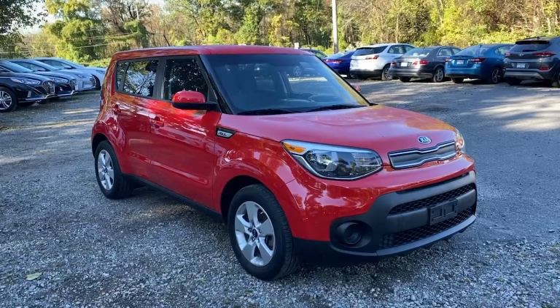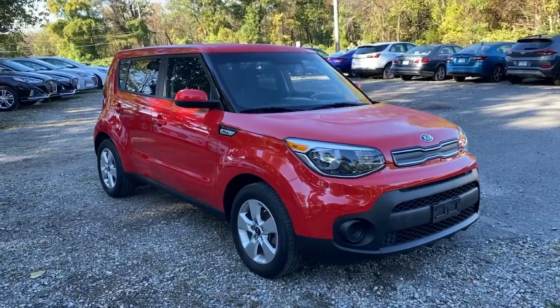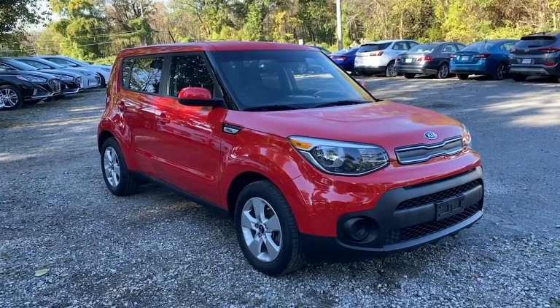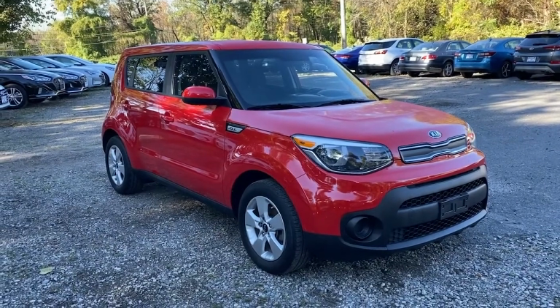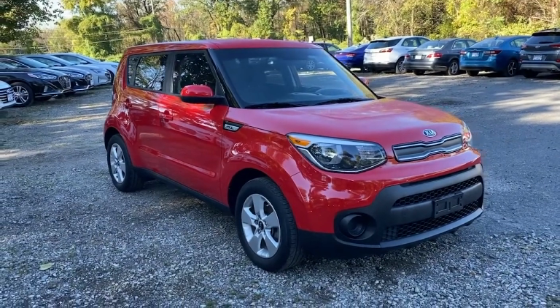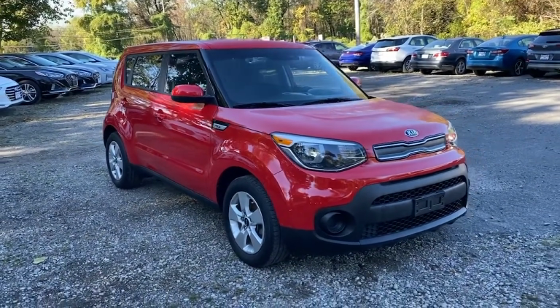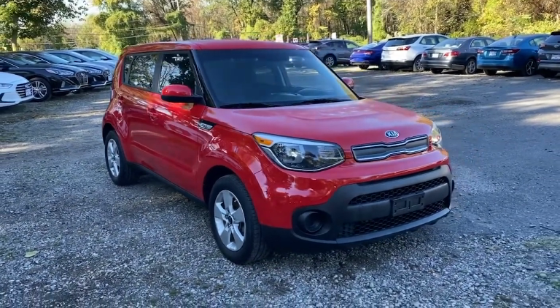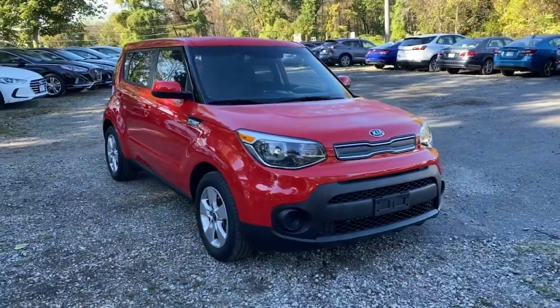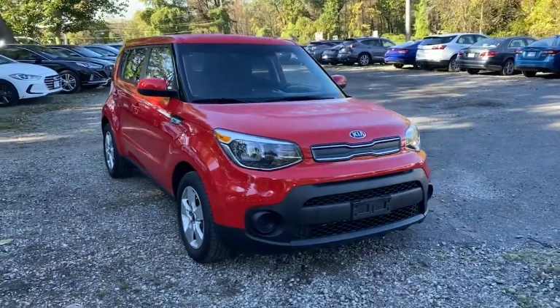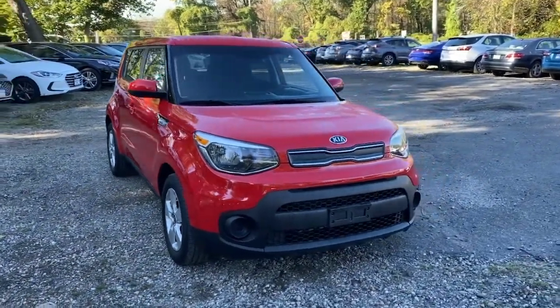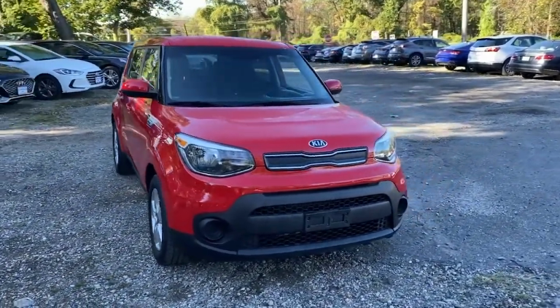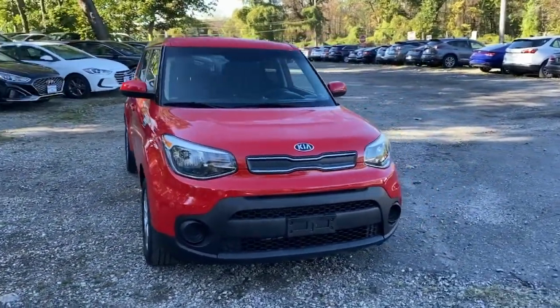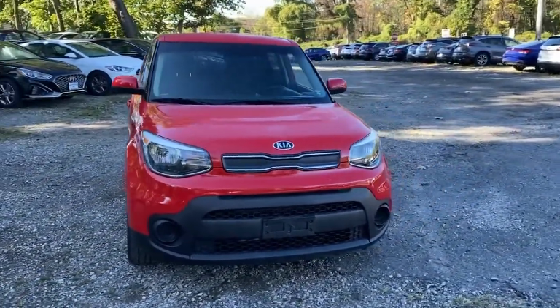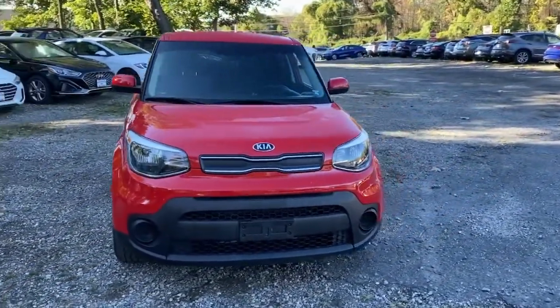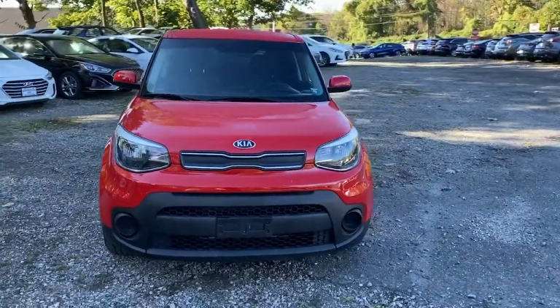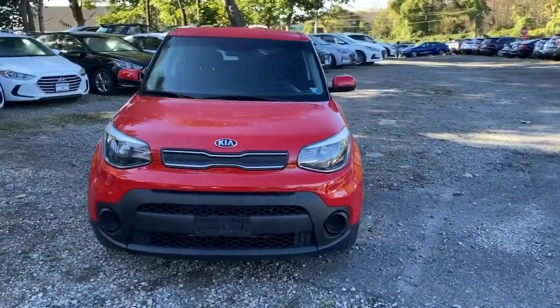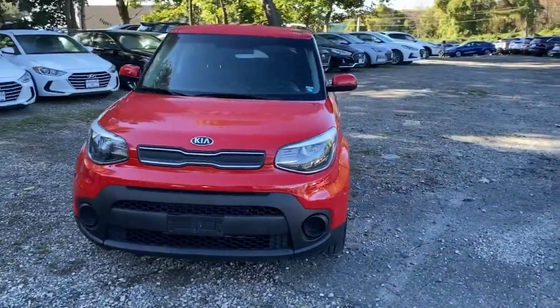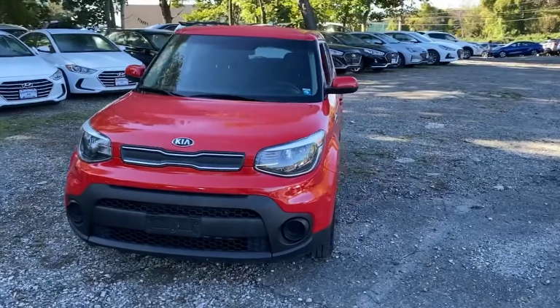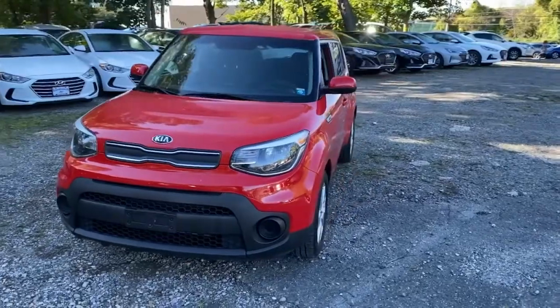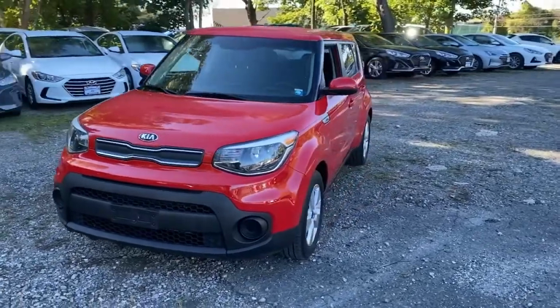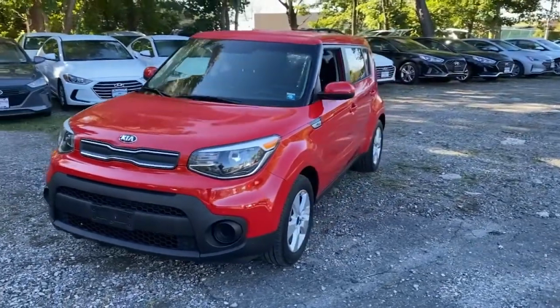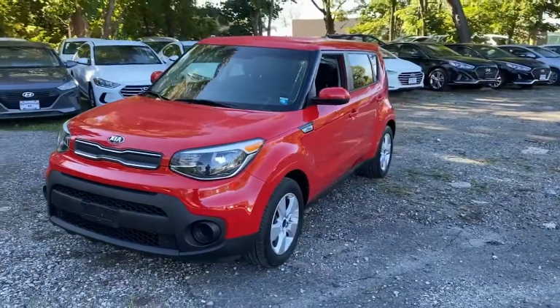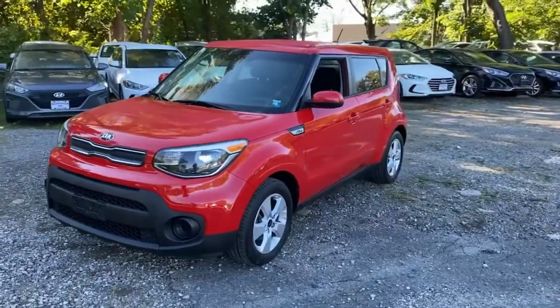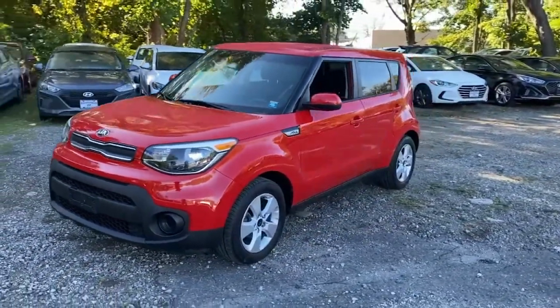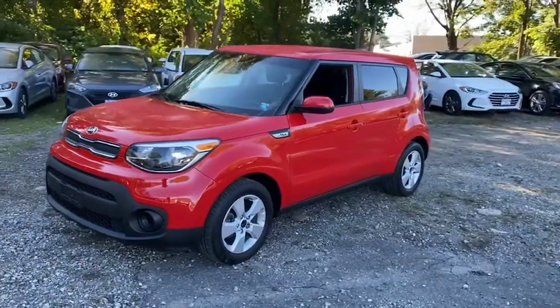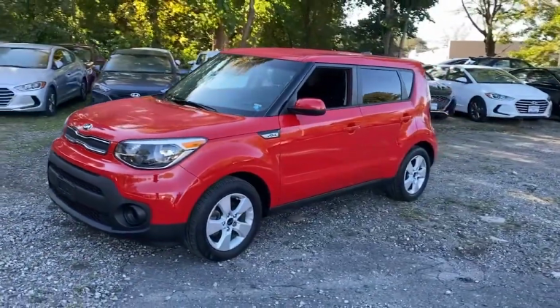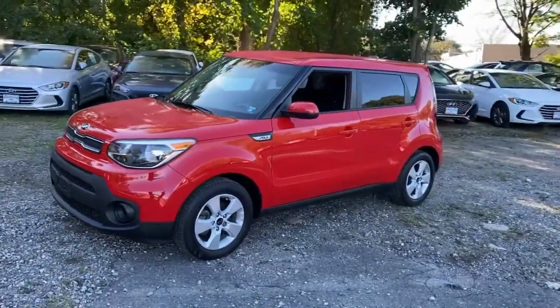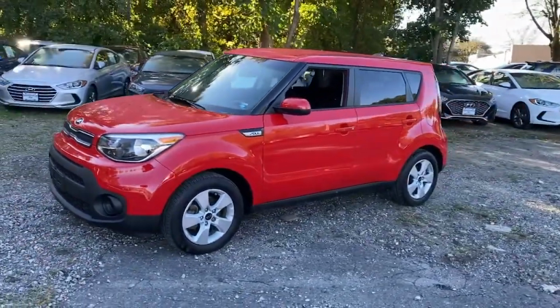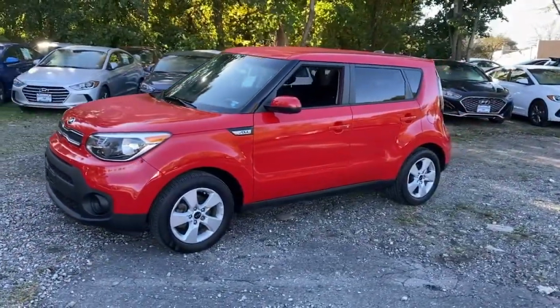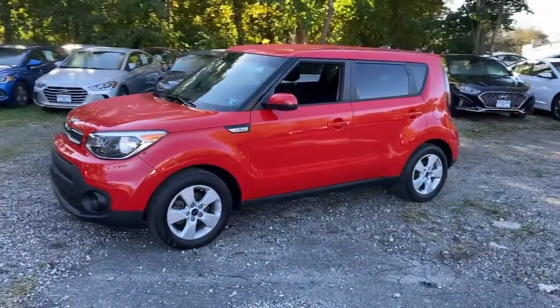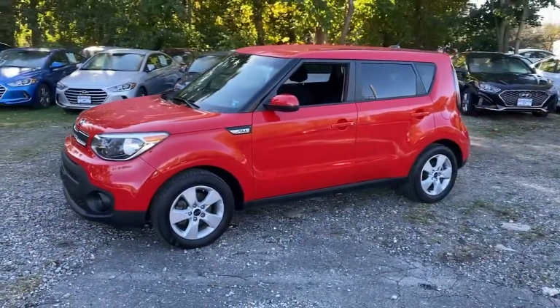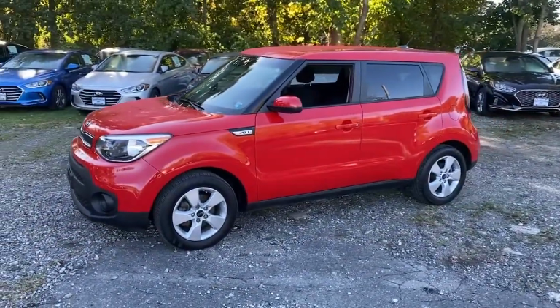You will love the features of this 2019 Kia Soul. With less than 40,000 miles on the odometer, this vehicle provides excellent value.